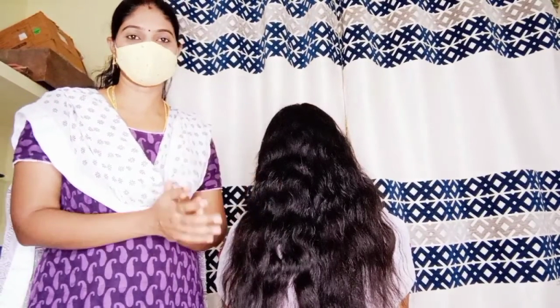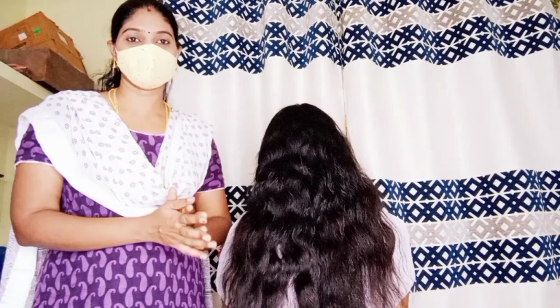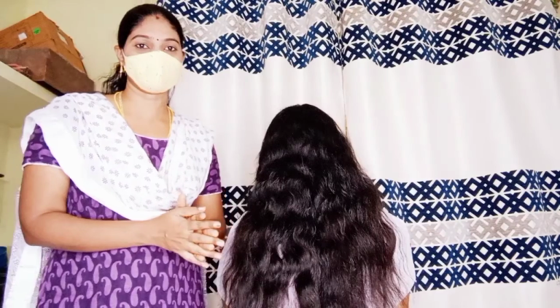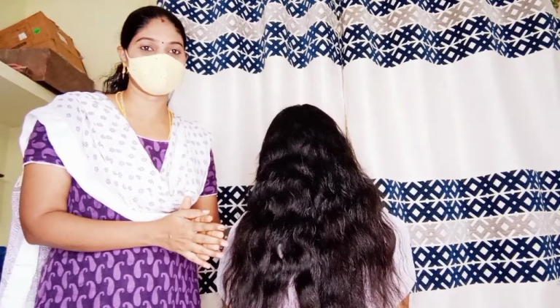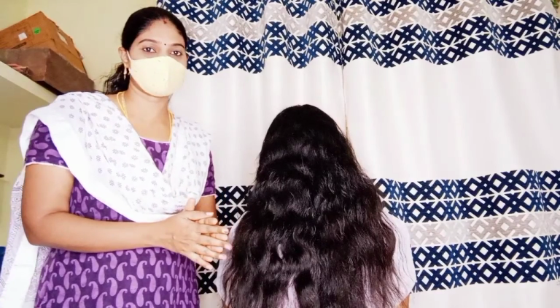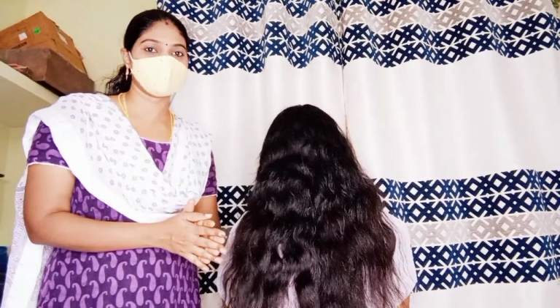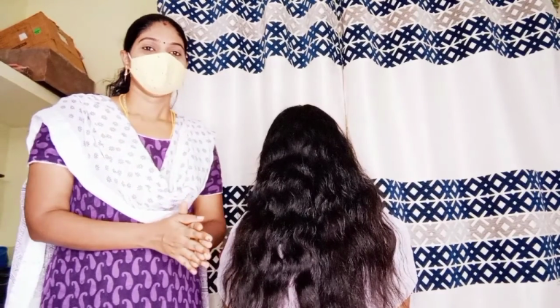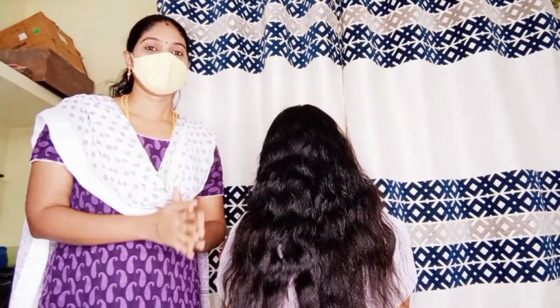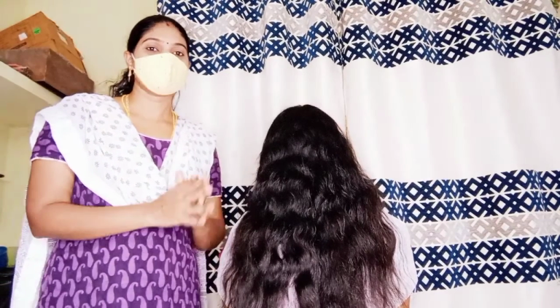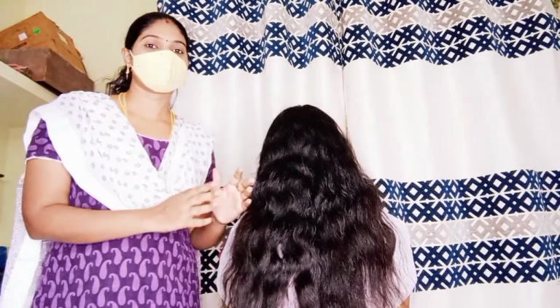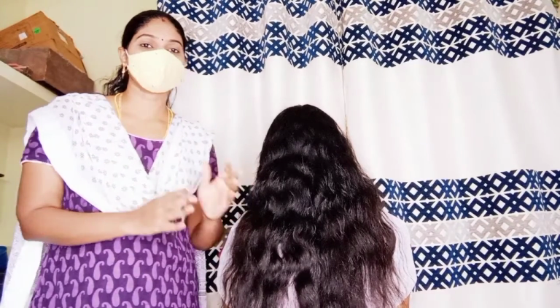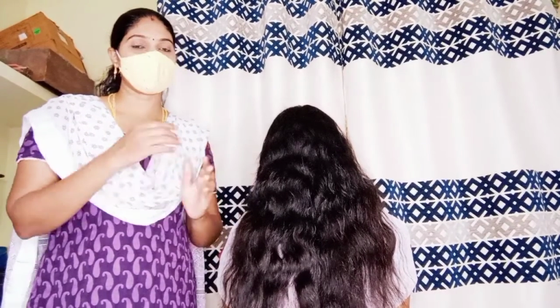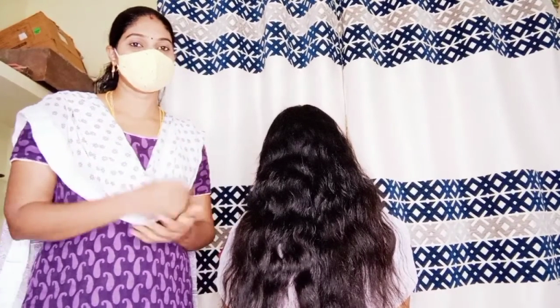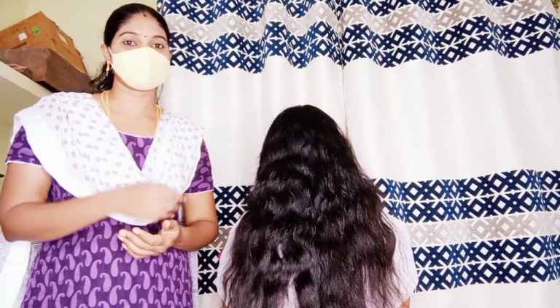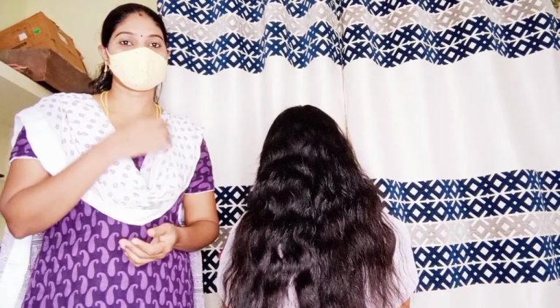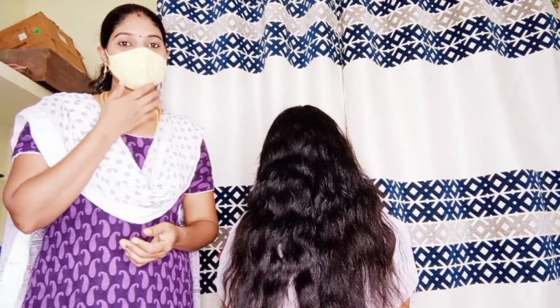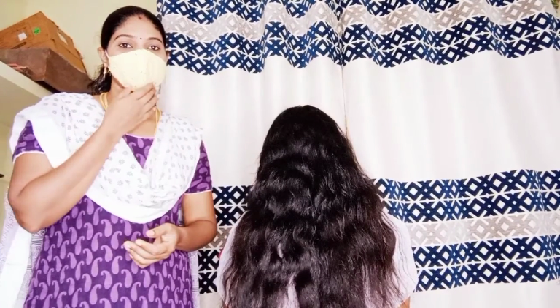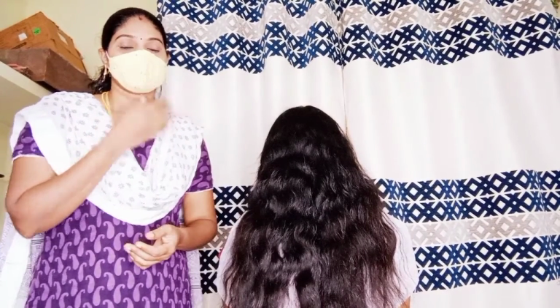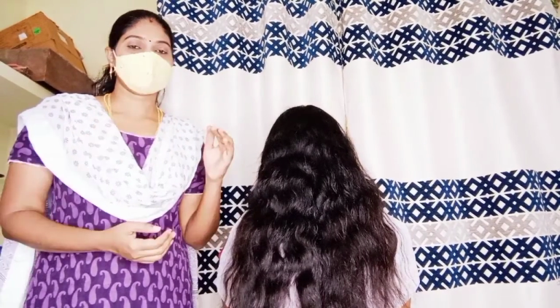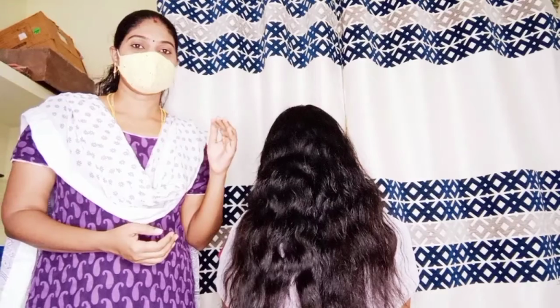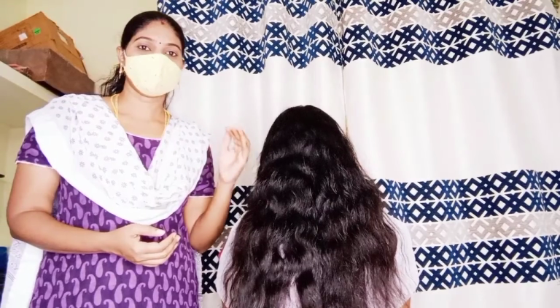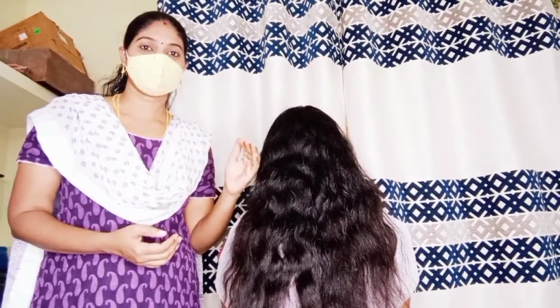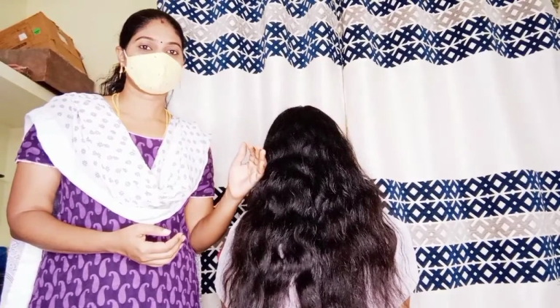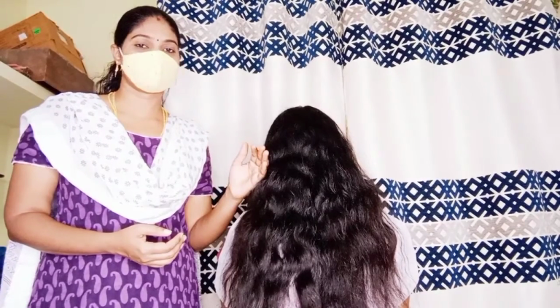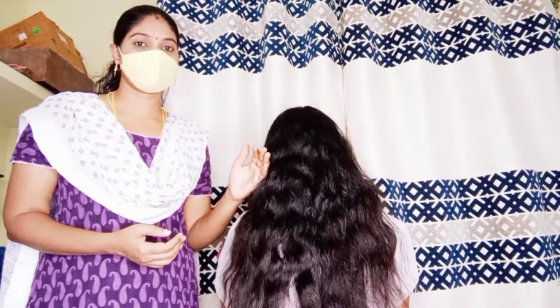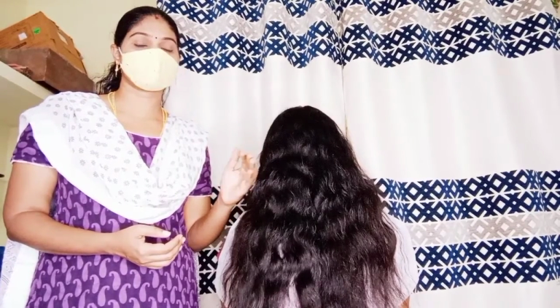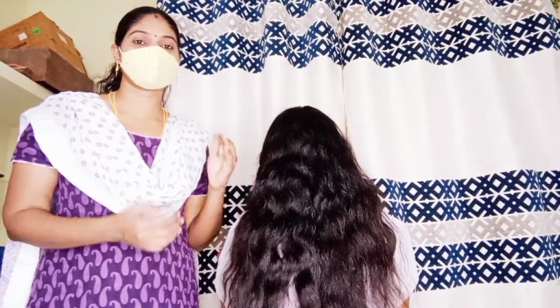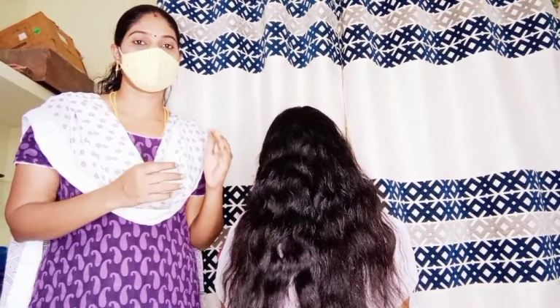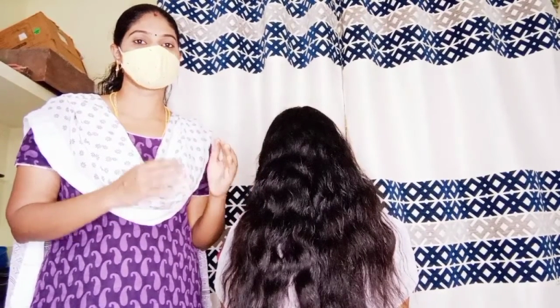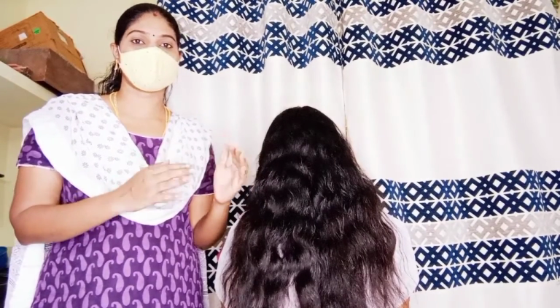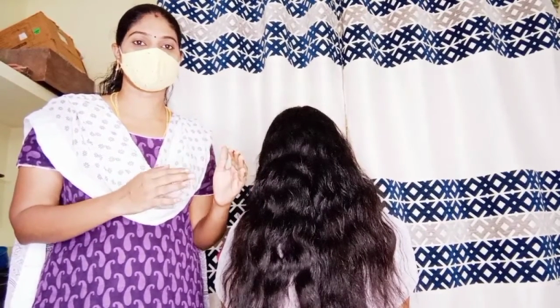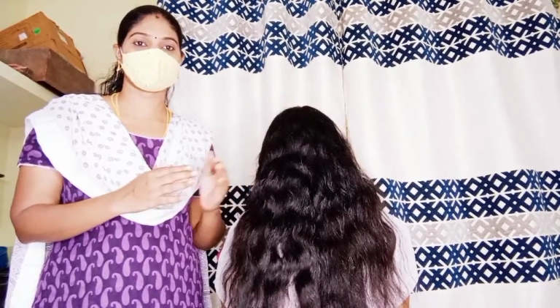Now we have a hair treatment. We have a hair treatment for very weak hair.